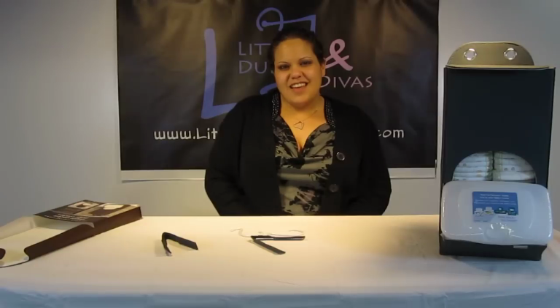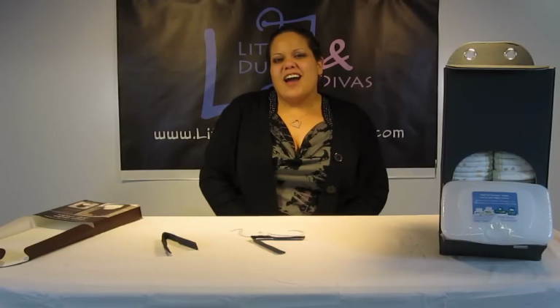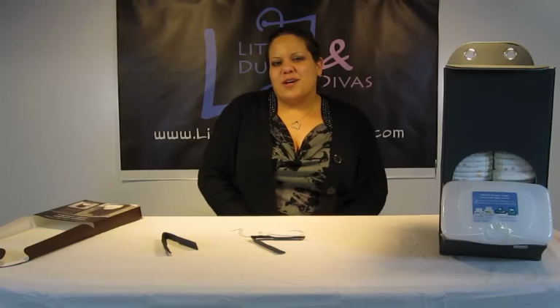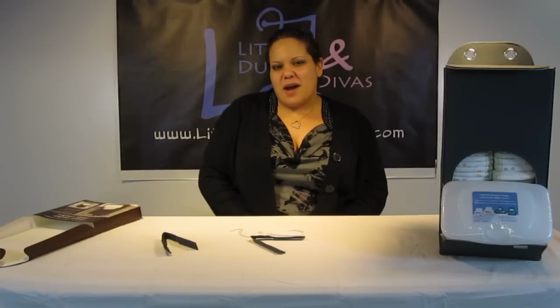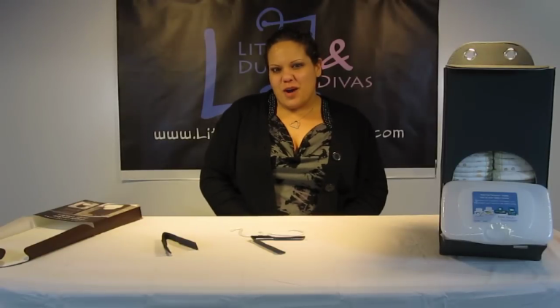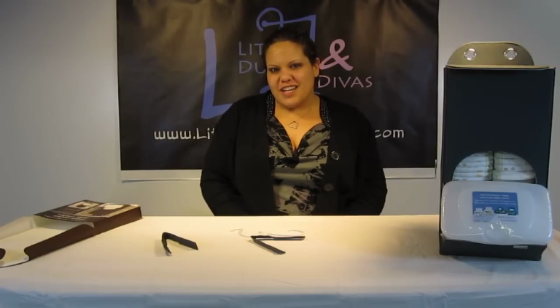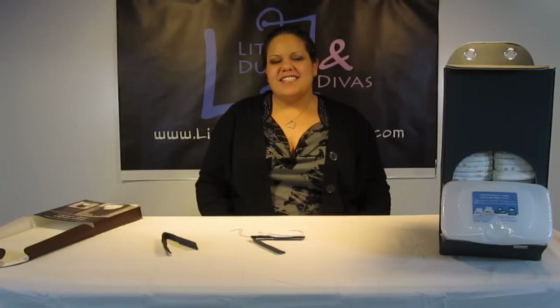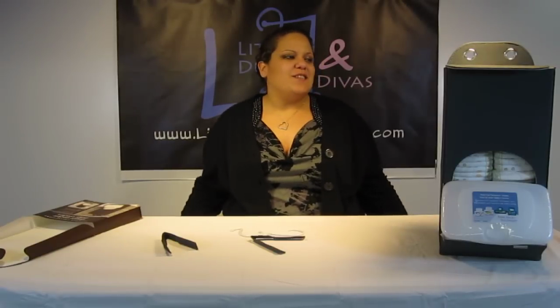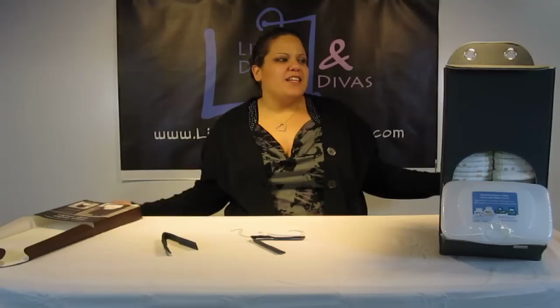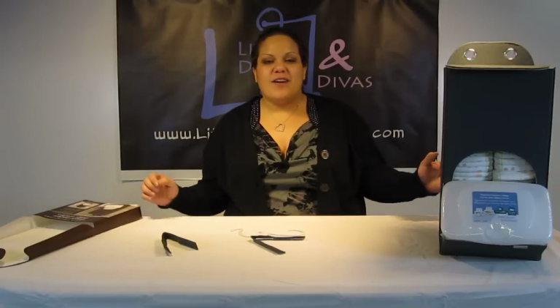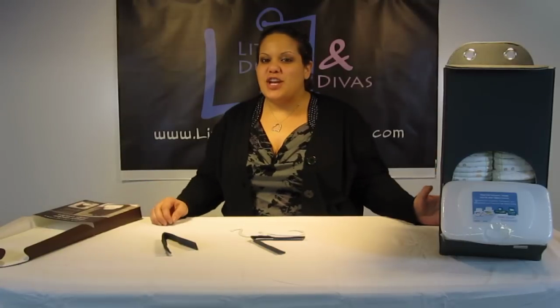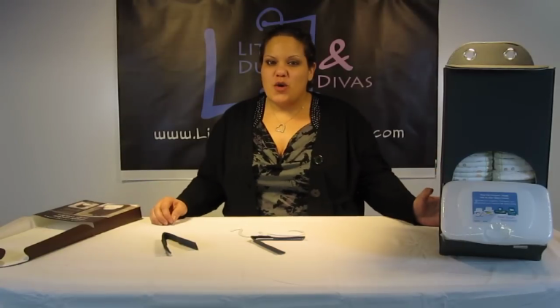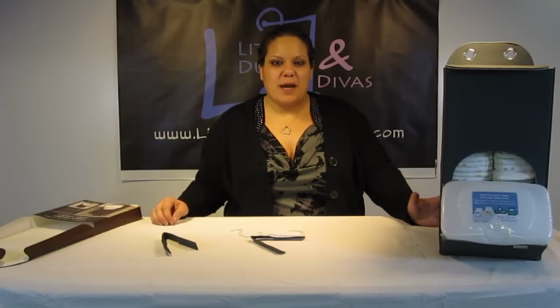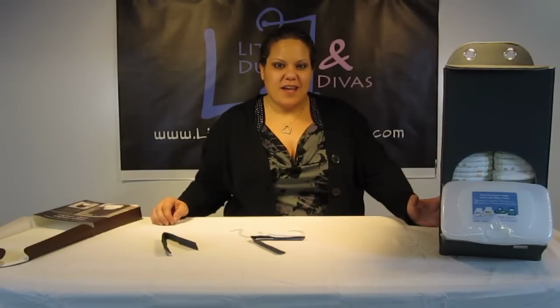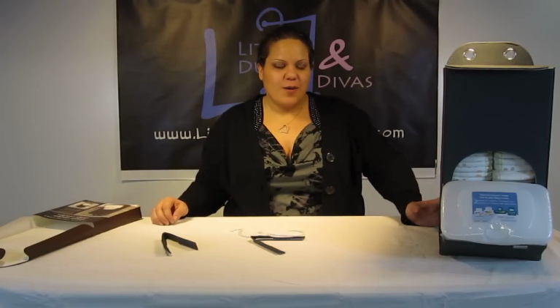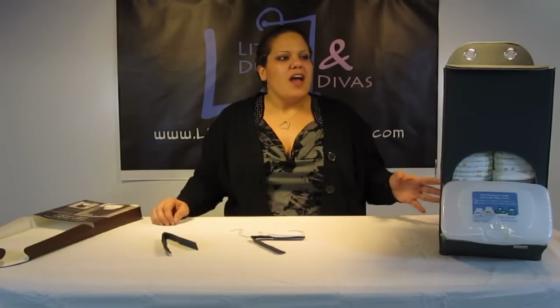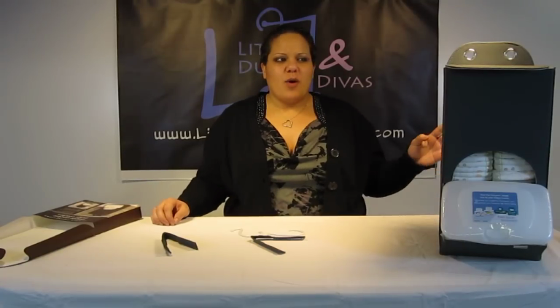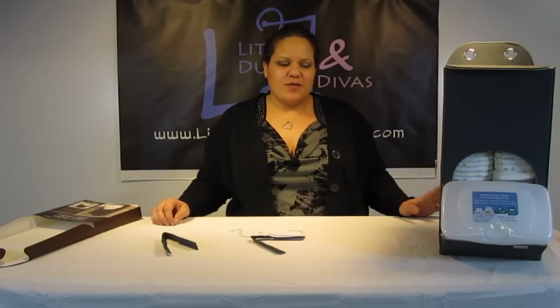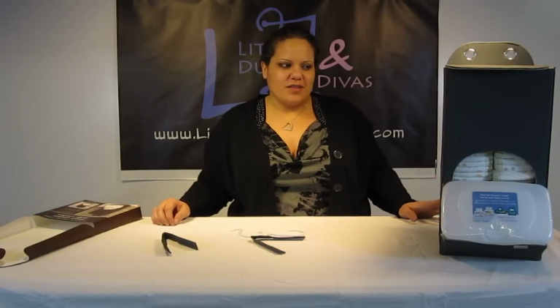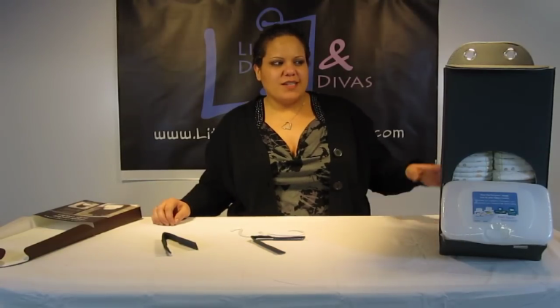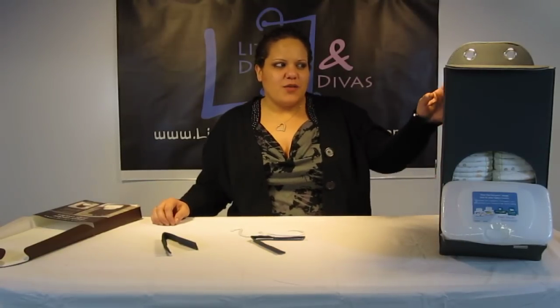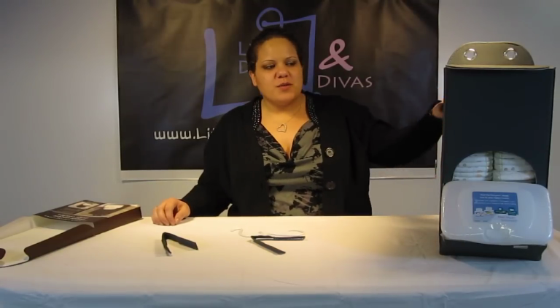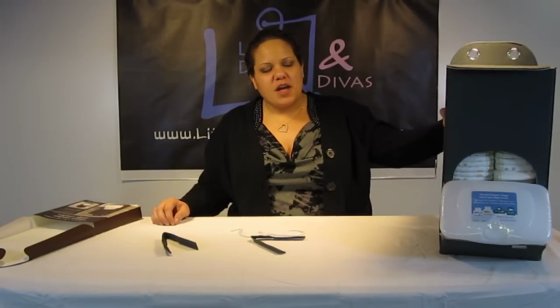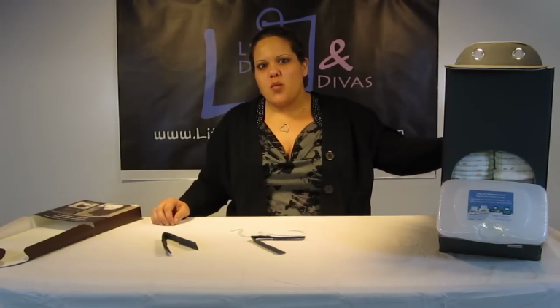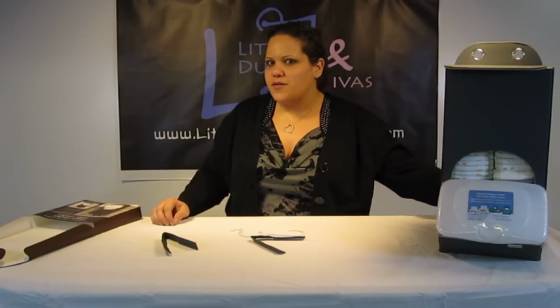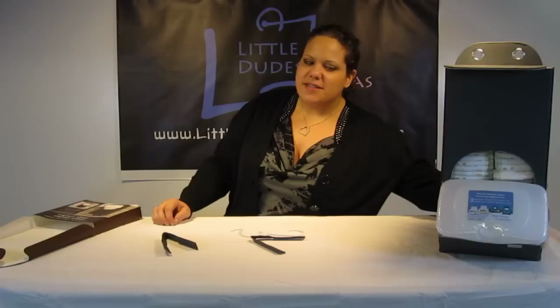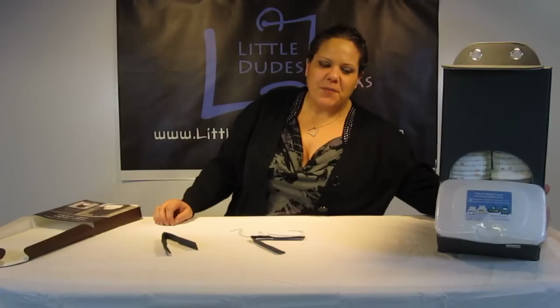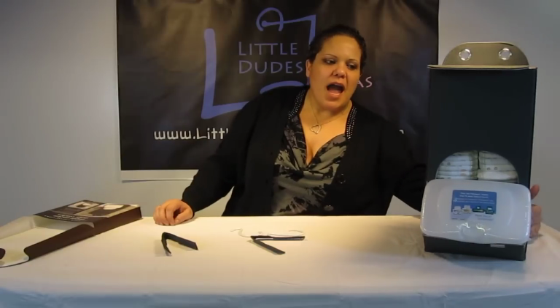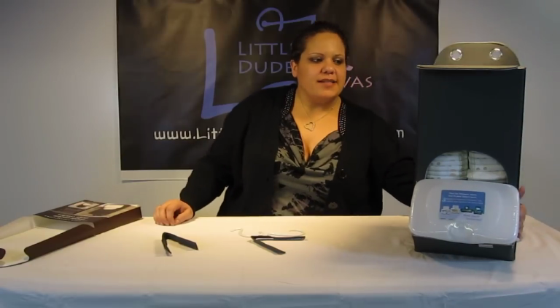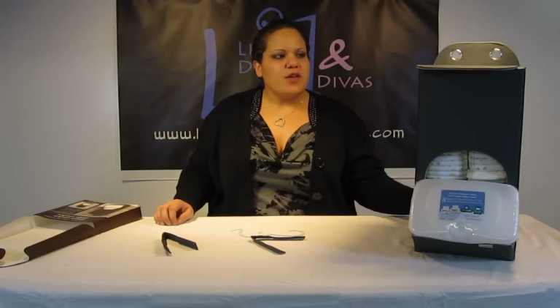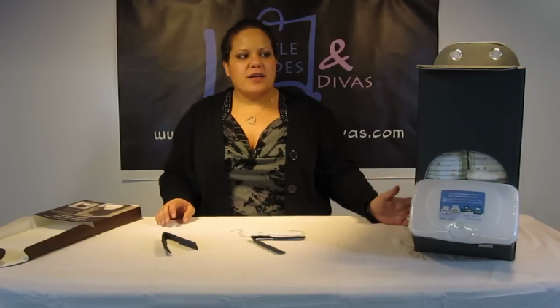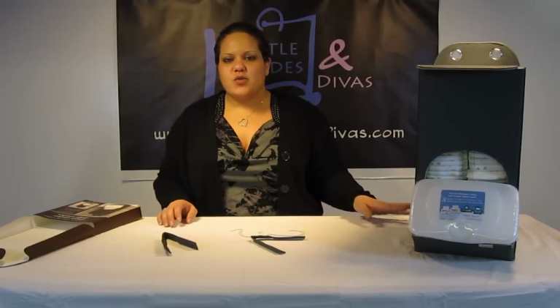Hi everyone, I'm Maya and you're watching LDD TV. Here I have the JJ Cole Diaper Stacker, and I wanted to give you guys a look at this because I thought this was such a wonderful idea. Everything about it is great.